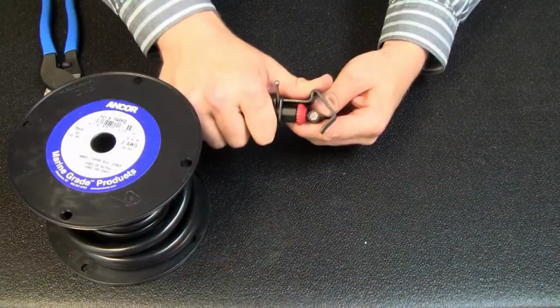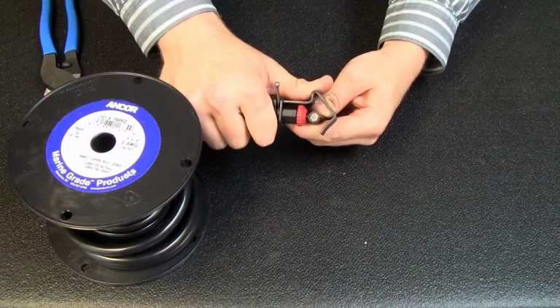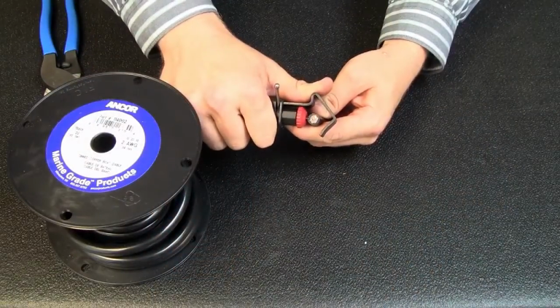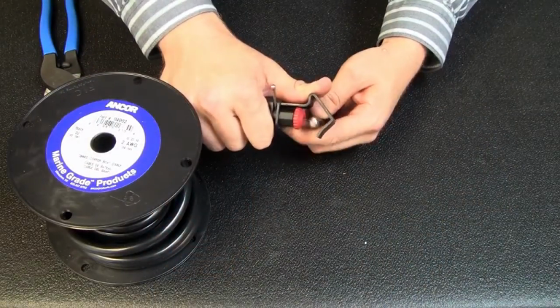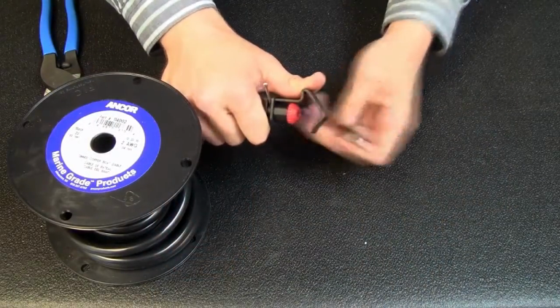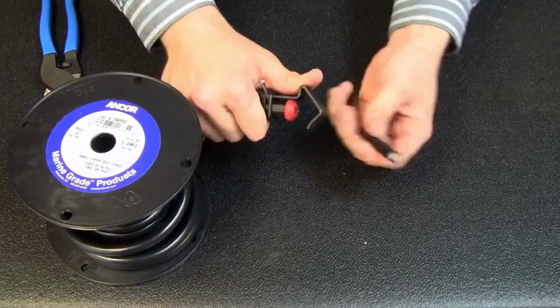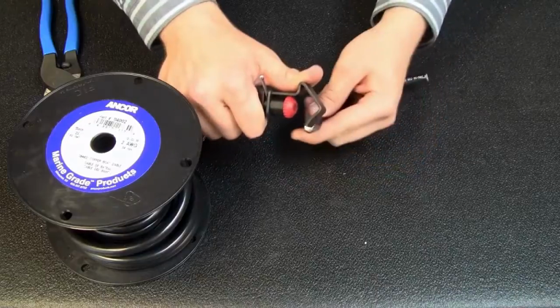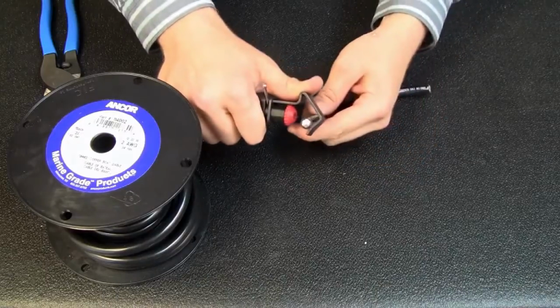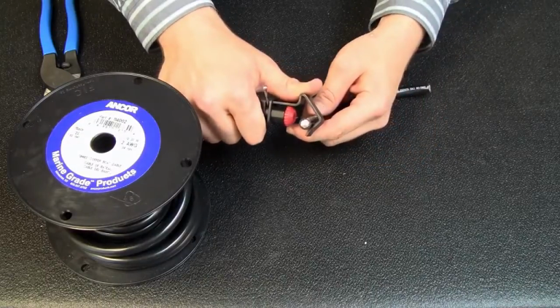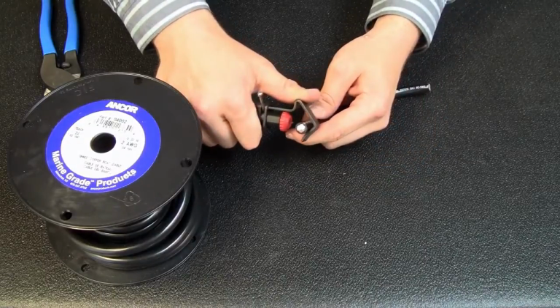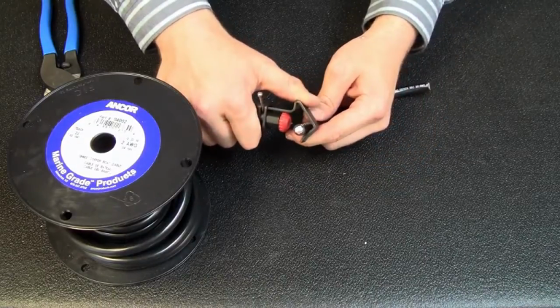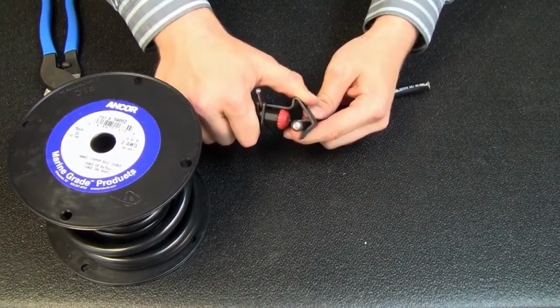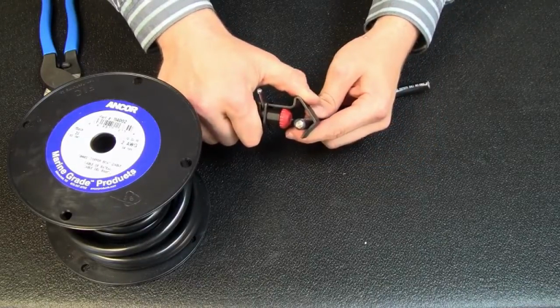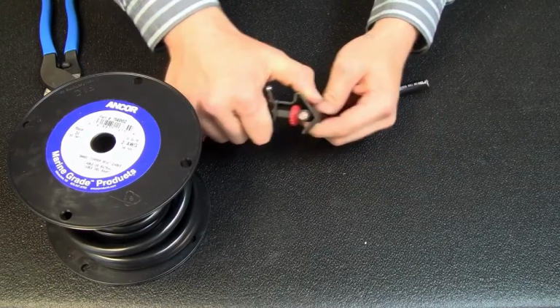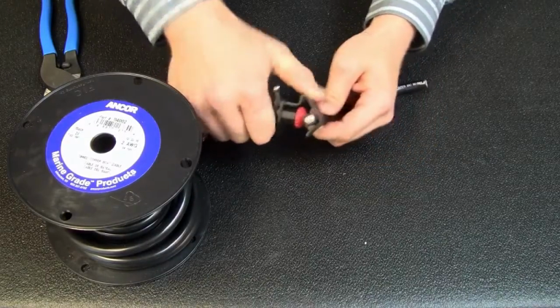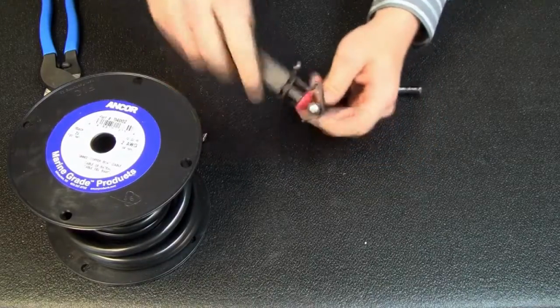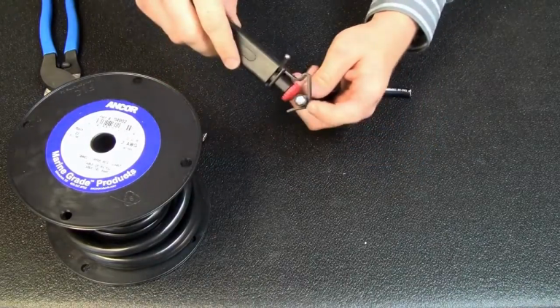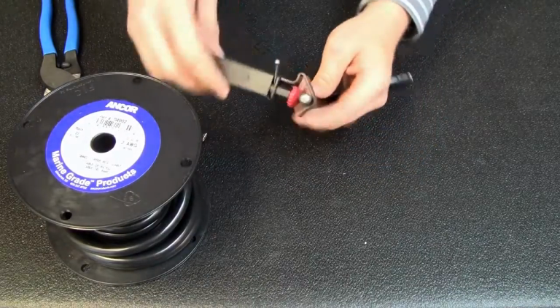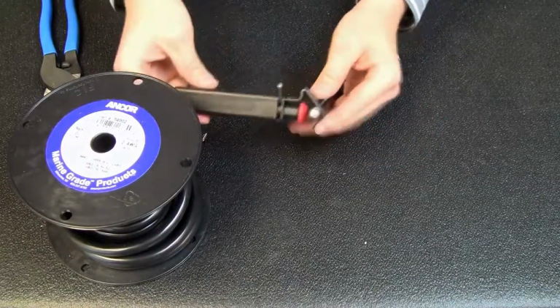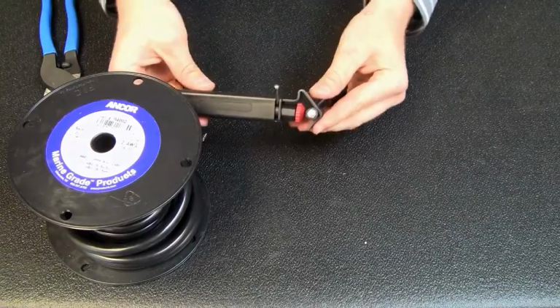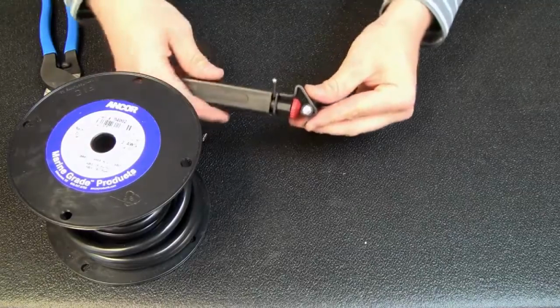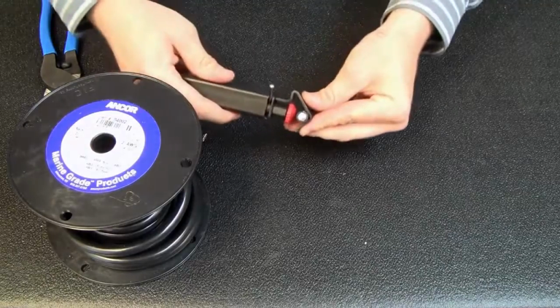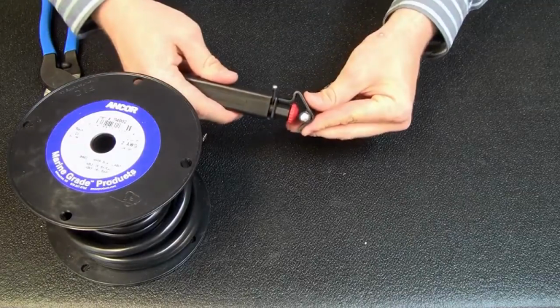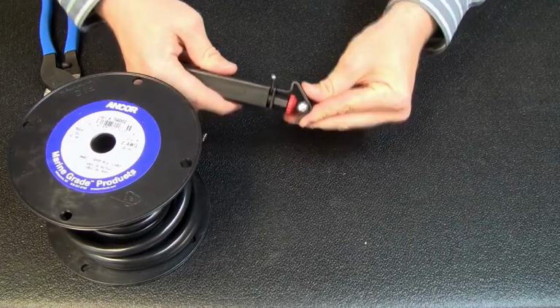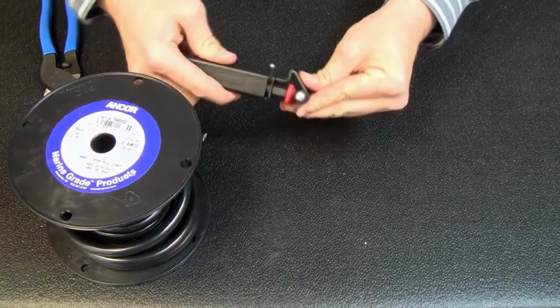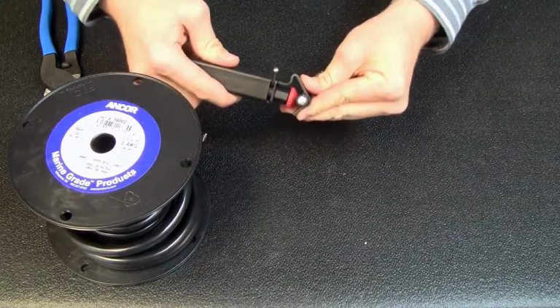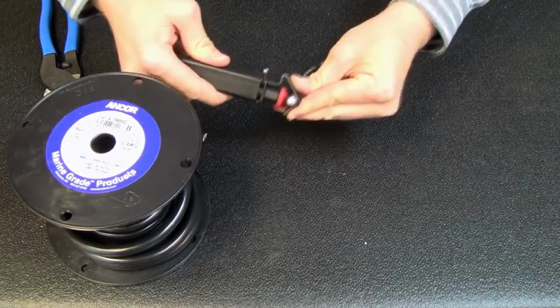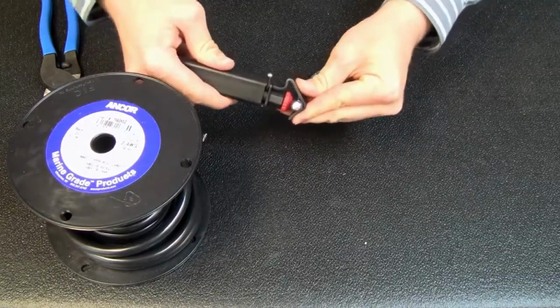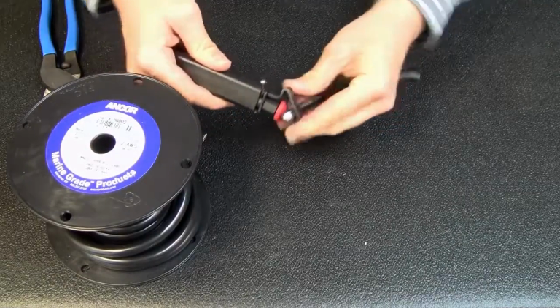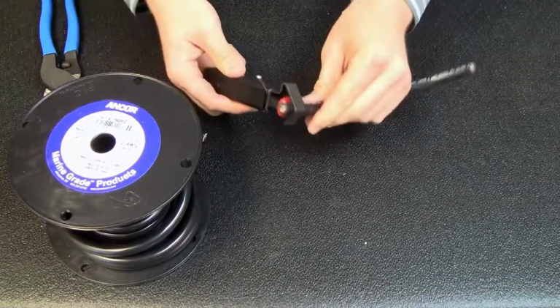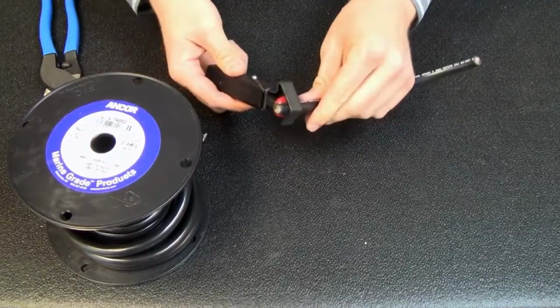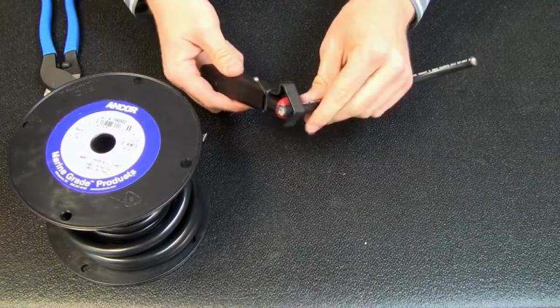Once it's at that depth, you're going to insert the cable to the depth that you want to strip at. Put it right into the triangle of that. Press in so that the blade penetrates the jacket fully.